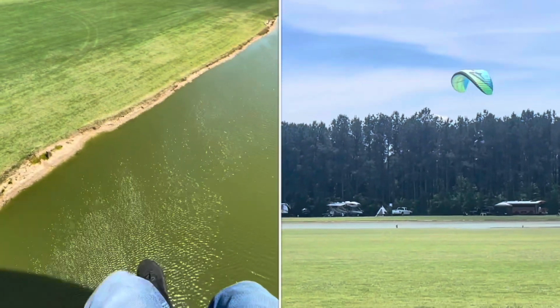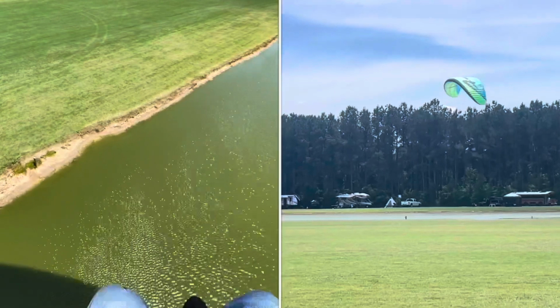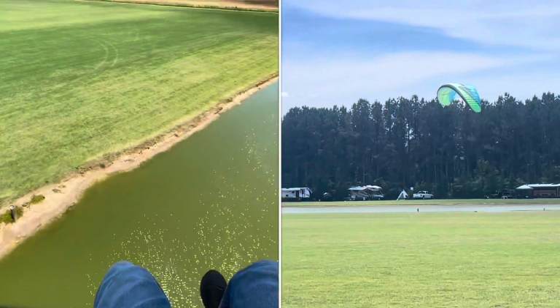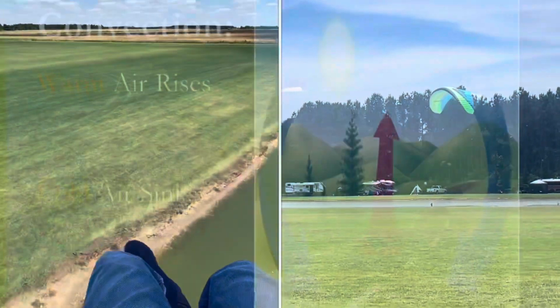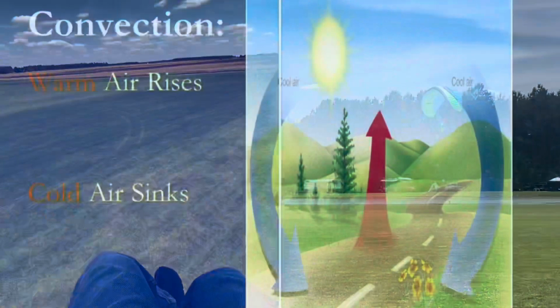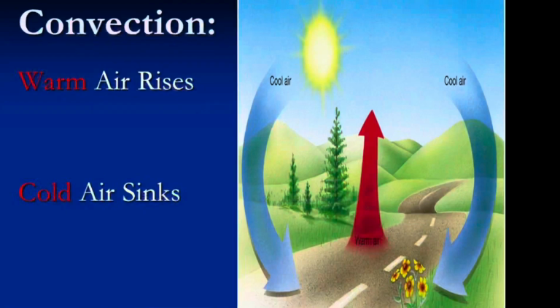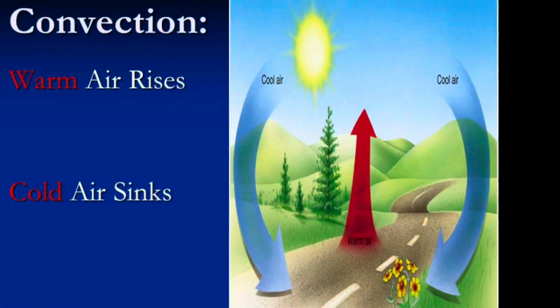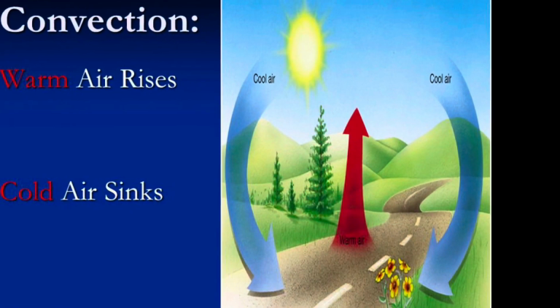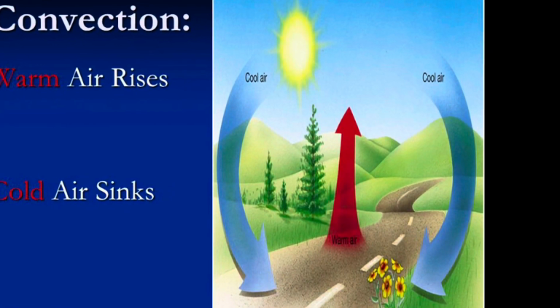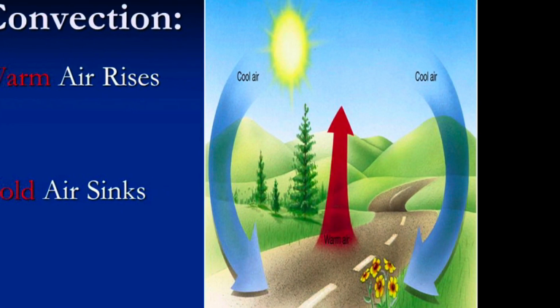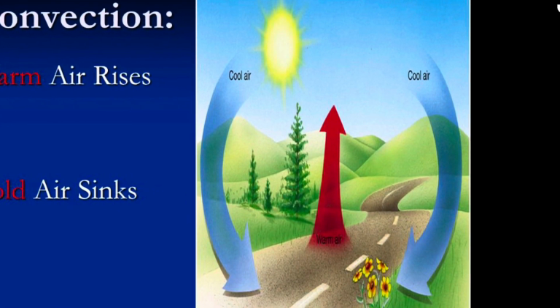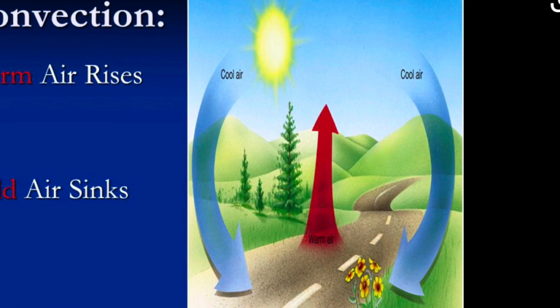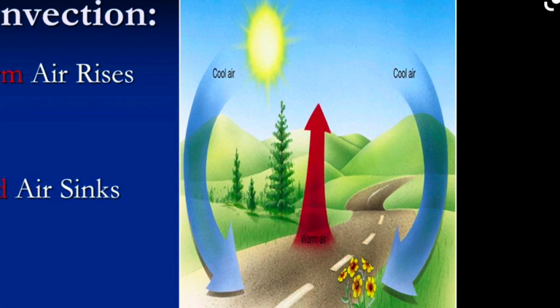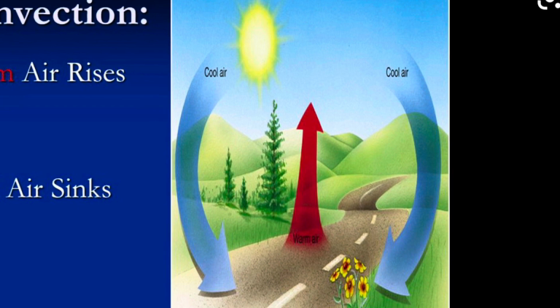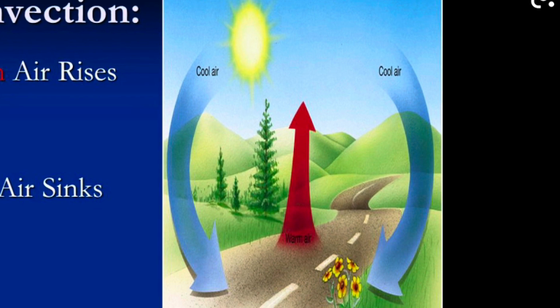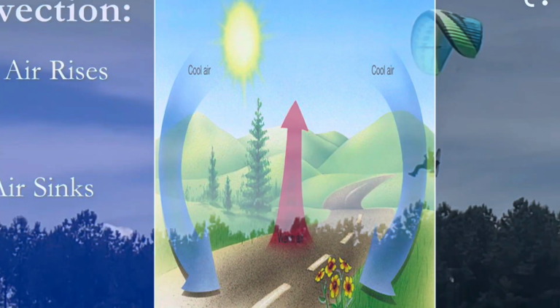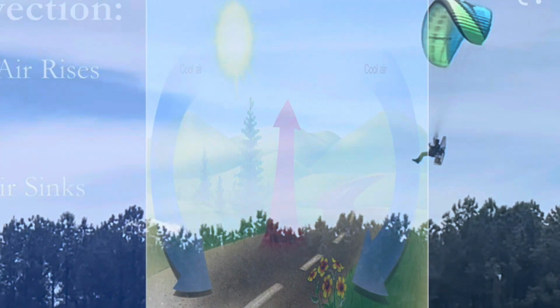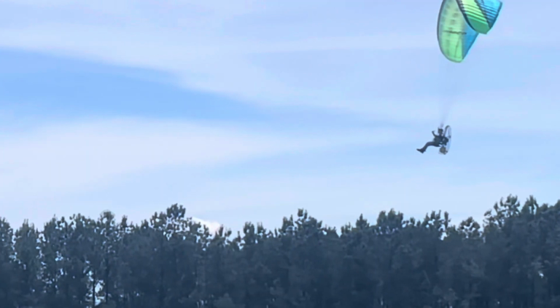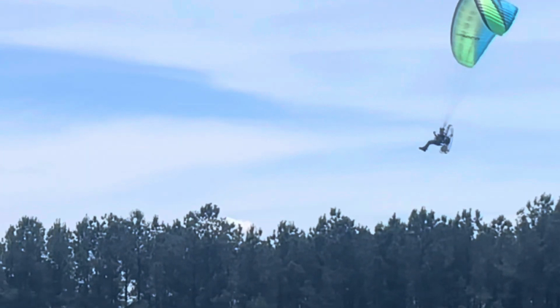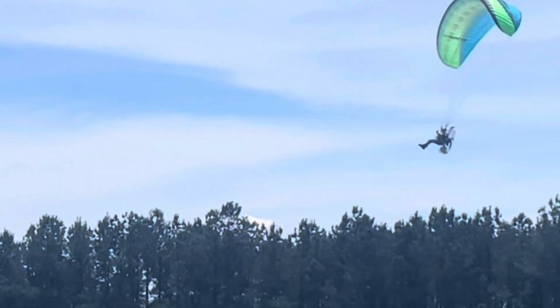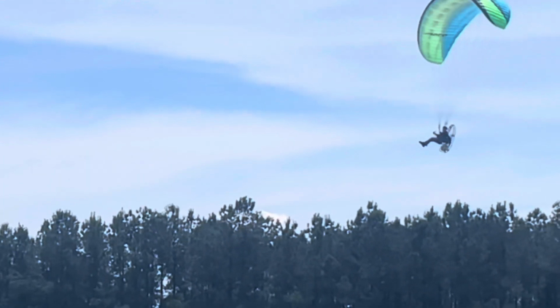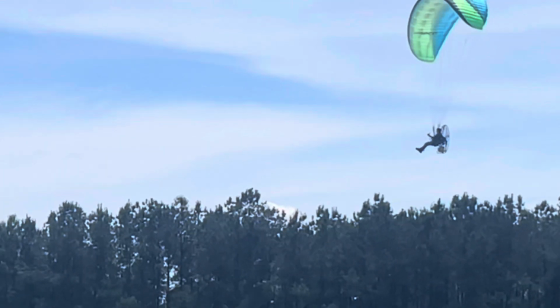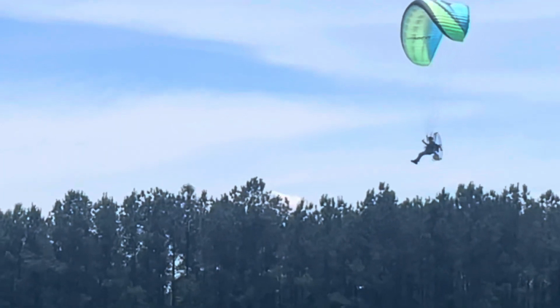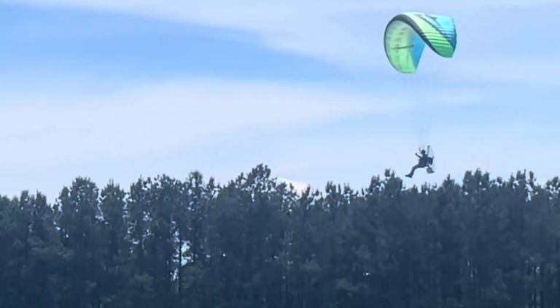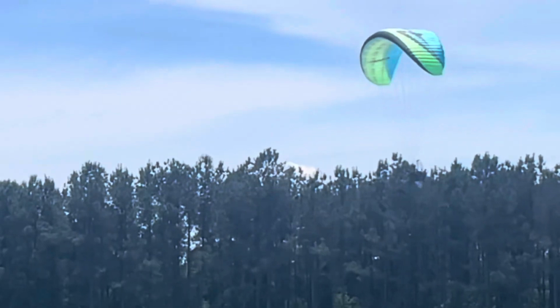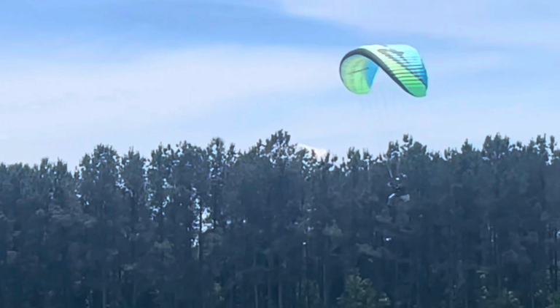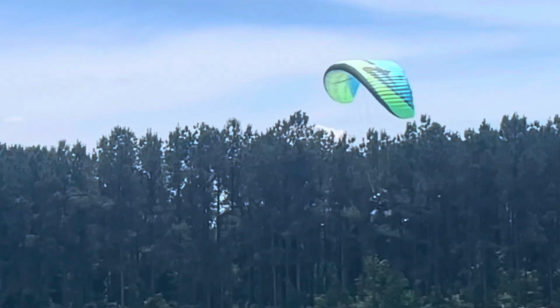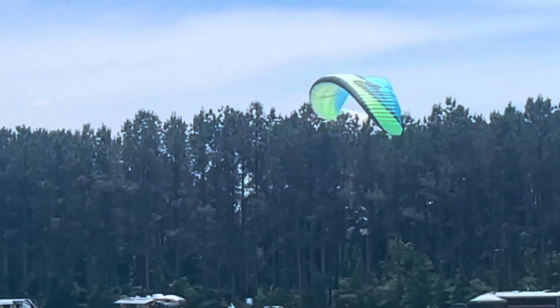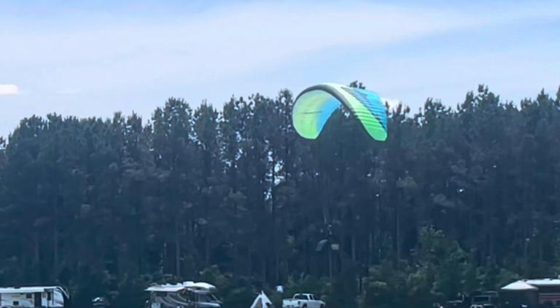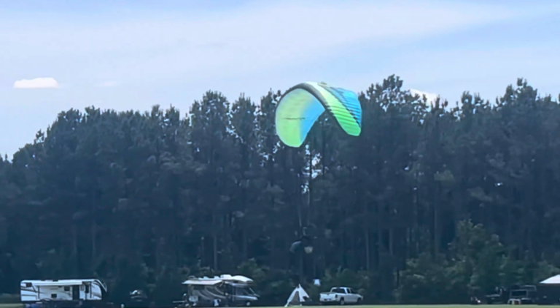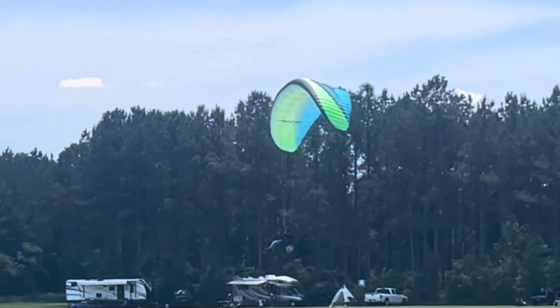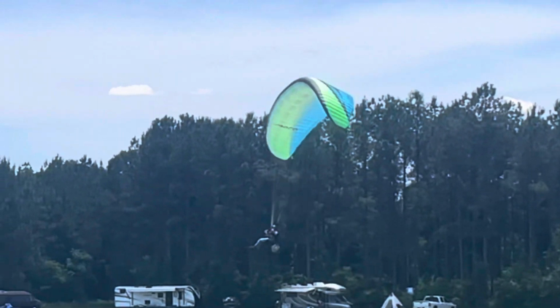Thank goodness I was high enough. This is convection — we learned about this in school. Hot air goes up and cold air replaces it. Watch again as the hot air goes up and I get into the cold air right there, and I drop.